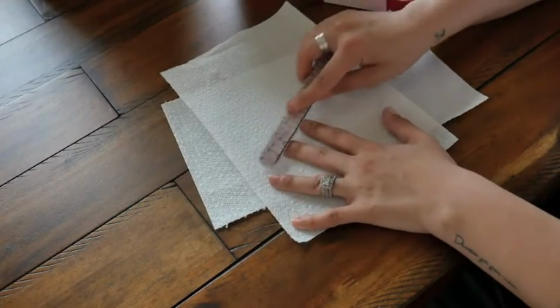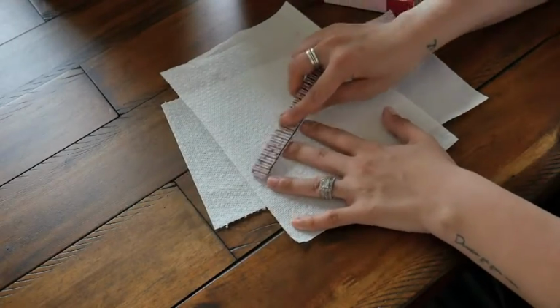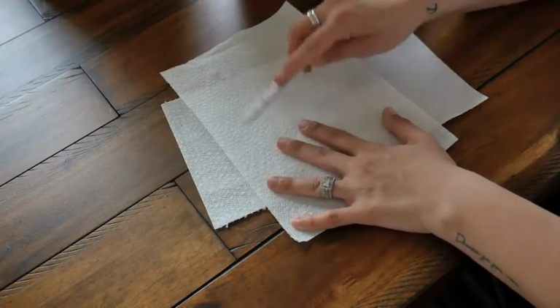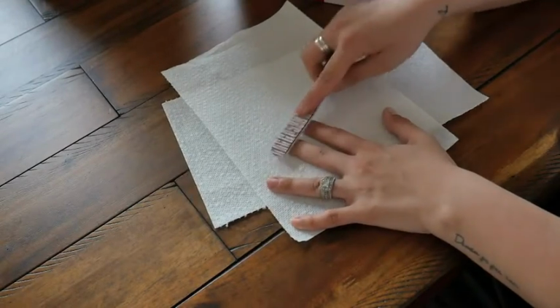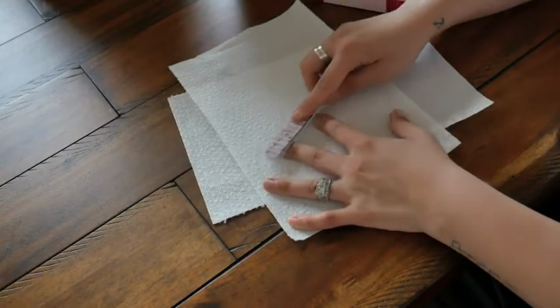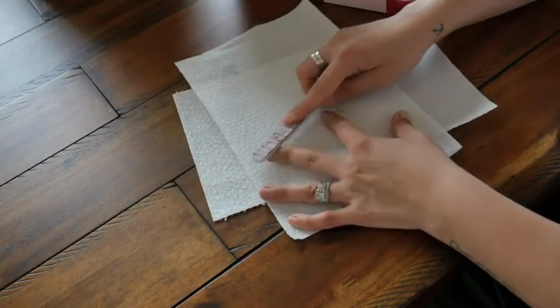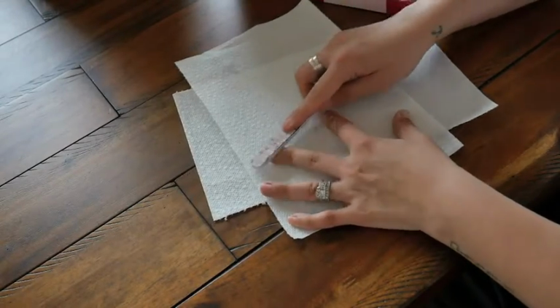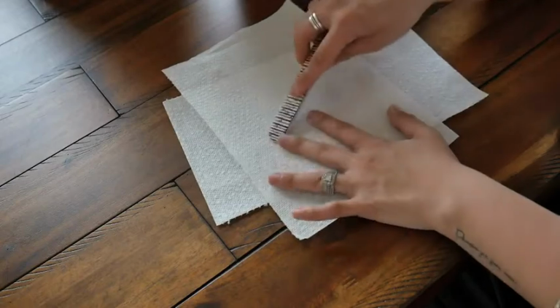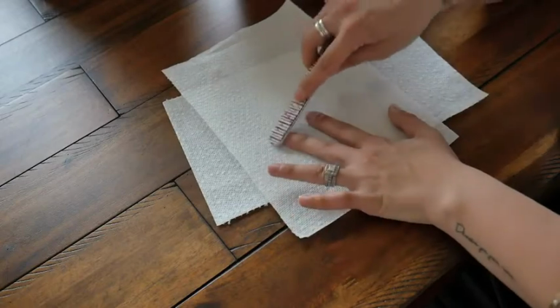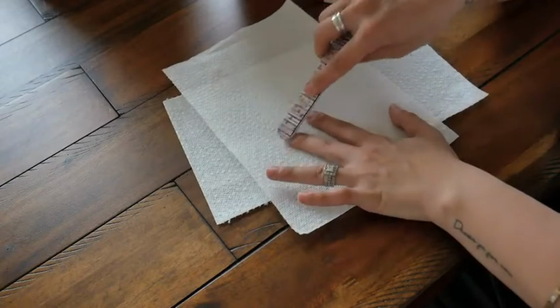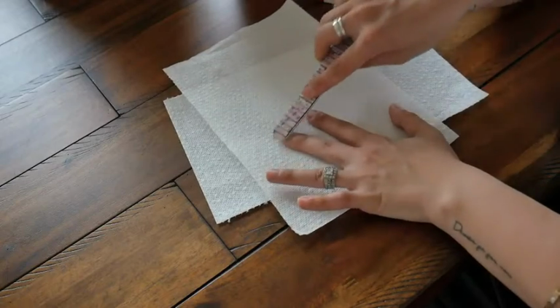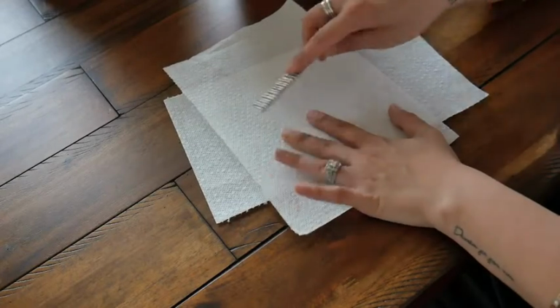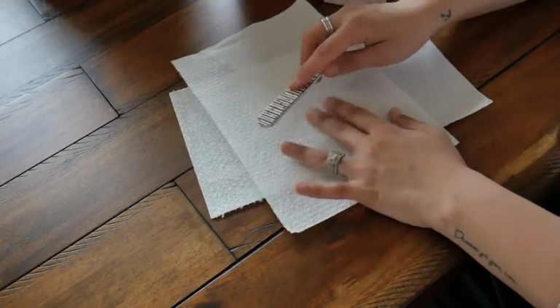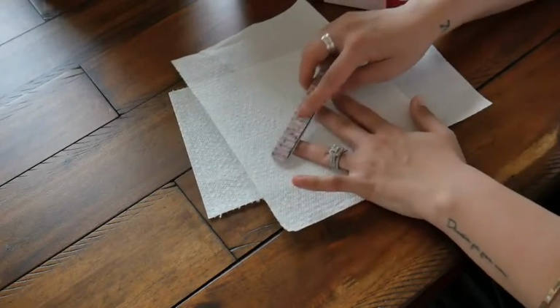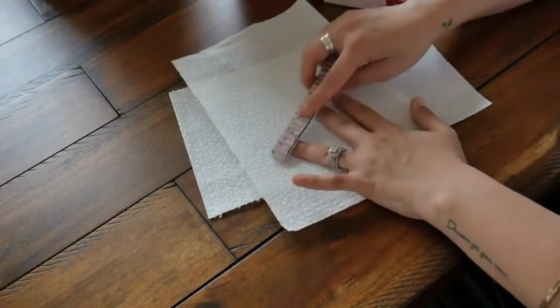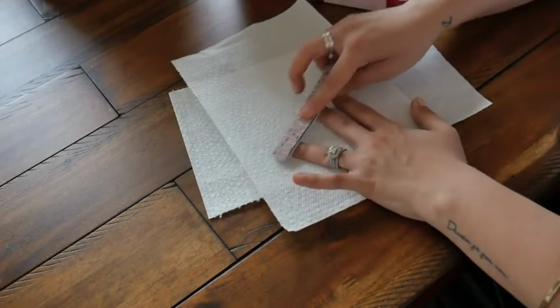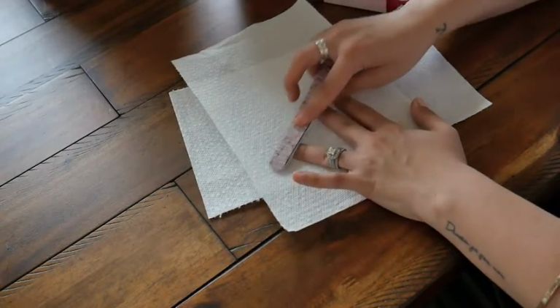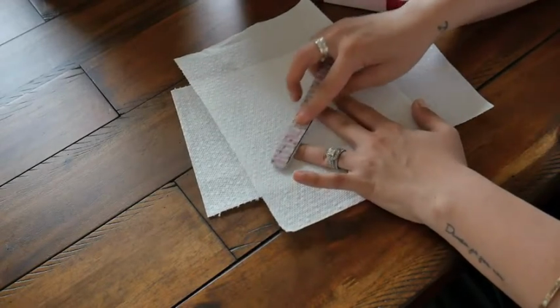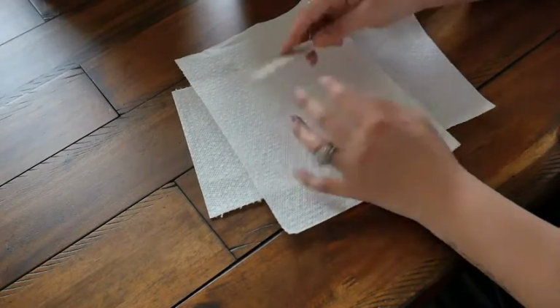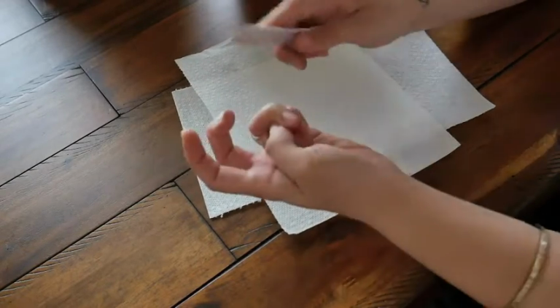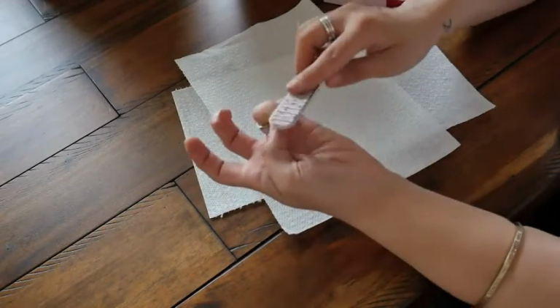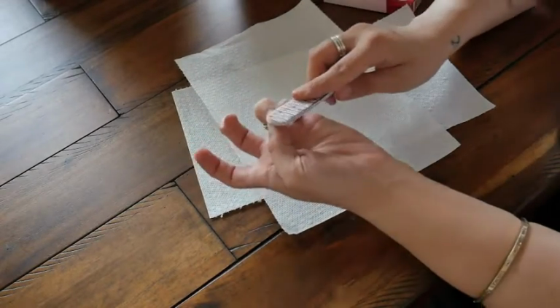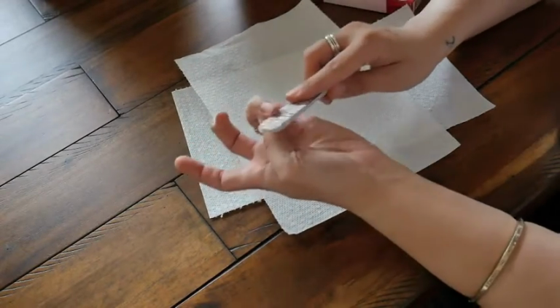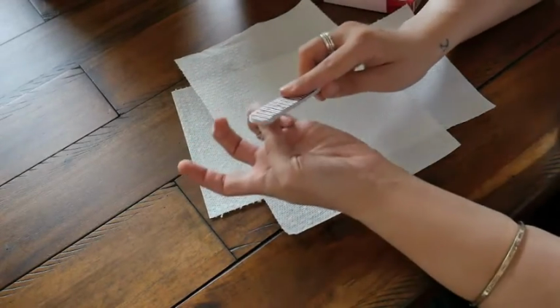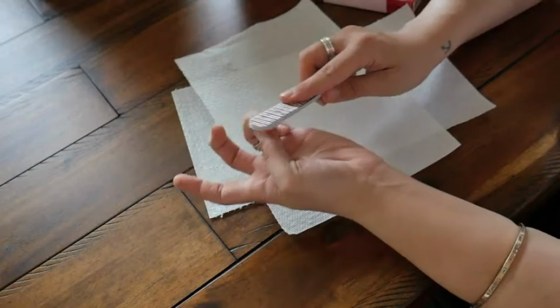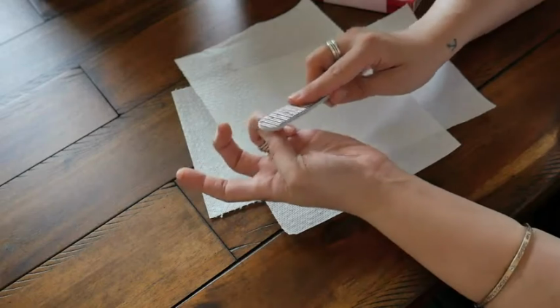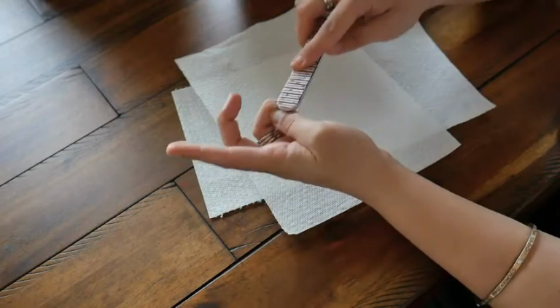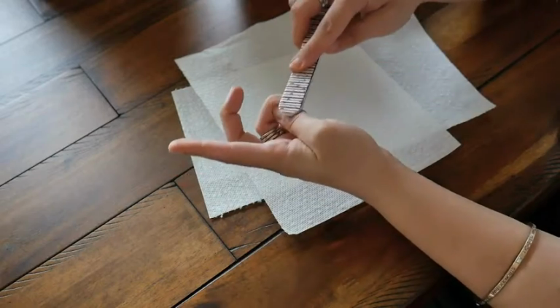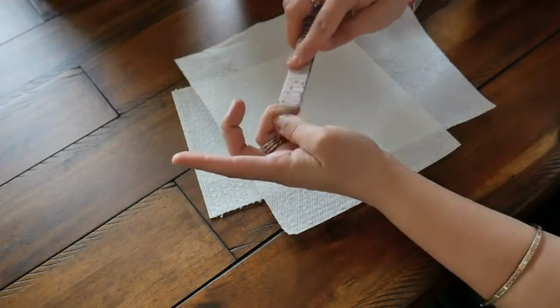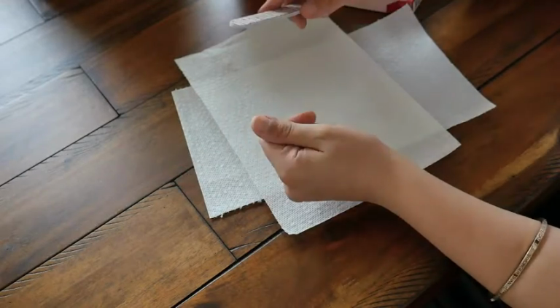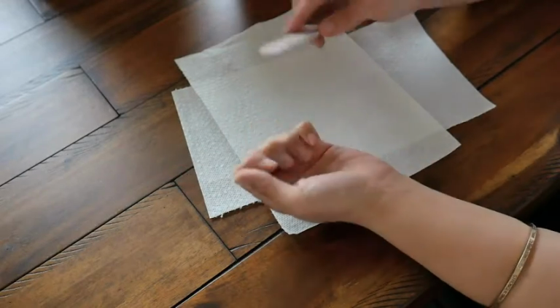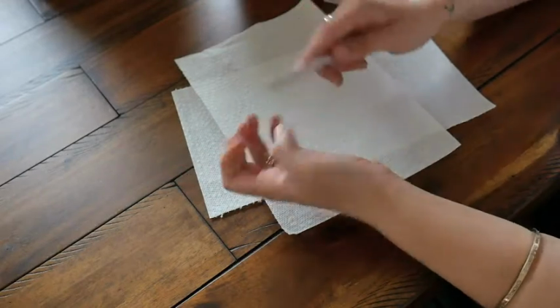If the glue doesn't adhere well, the nails will pop off much easier. So I'm just going to continue to file my nails, buff them on top, and make sure they're filed down short.